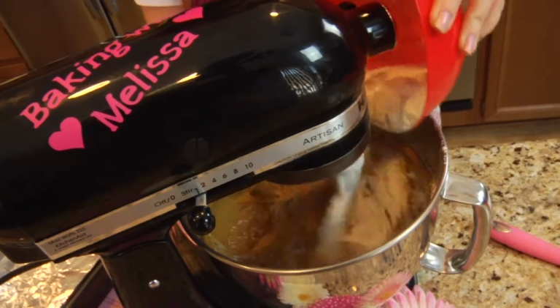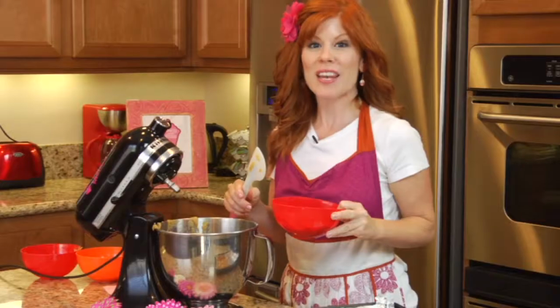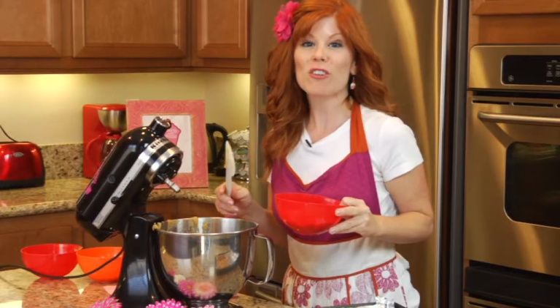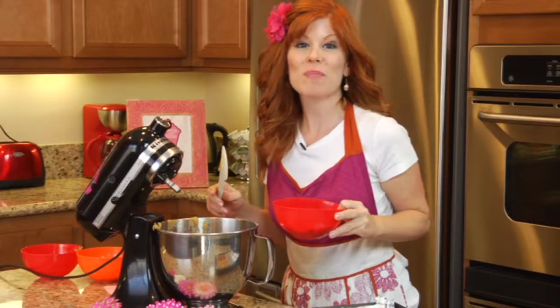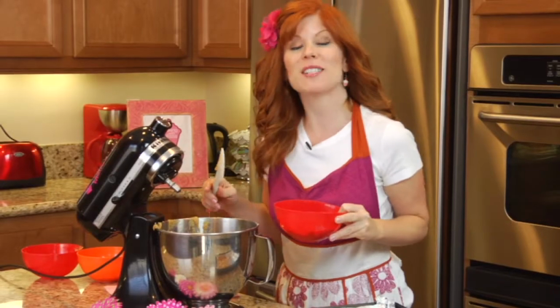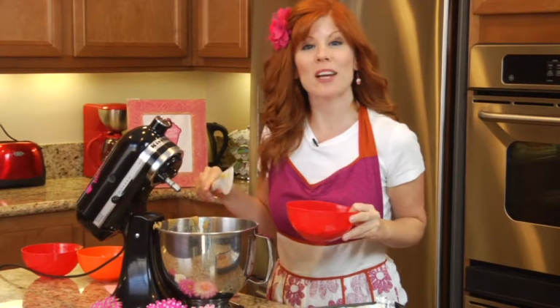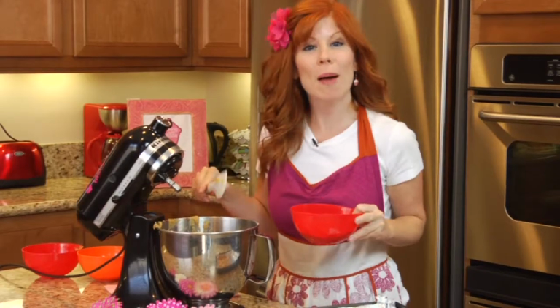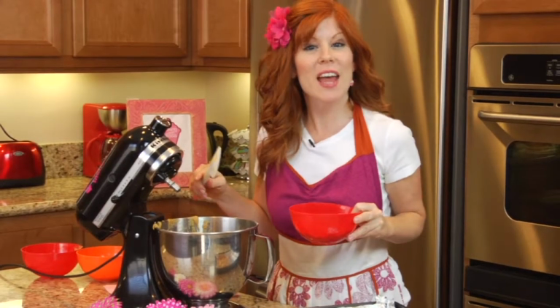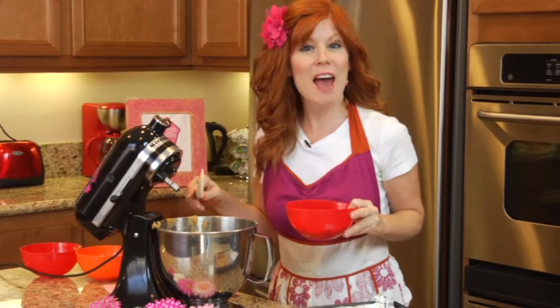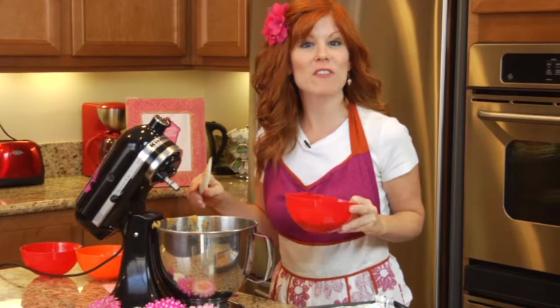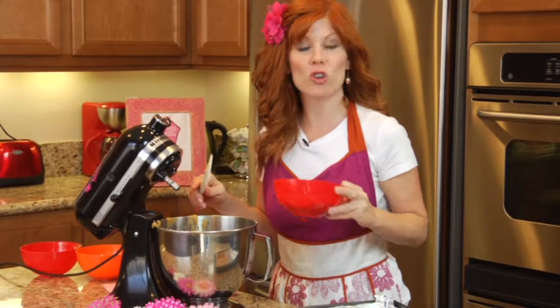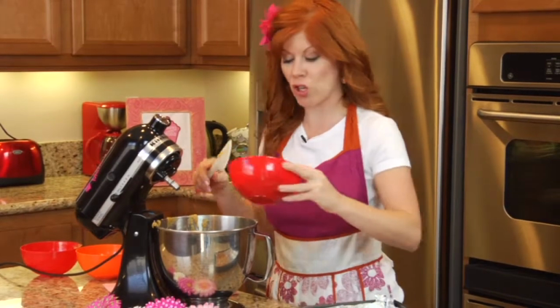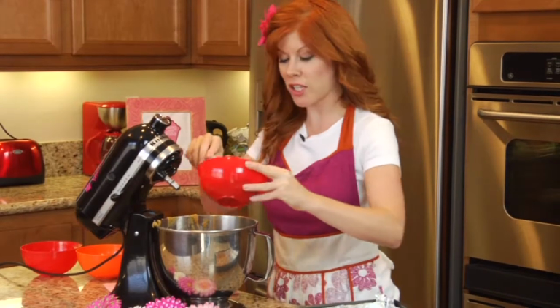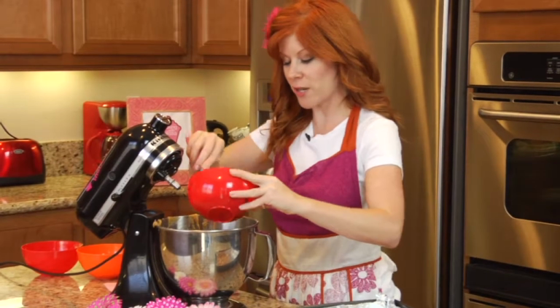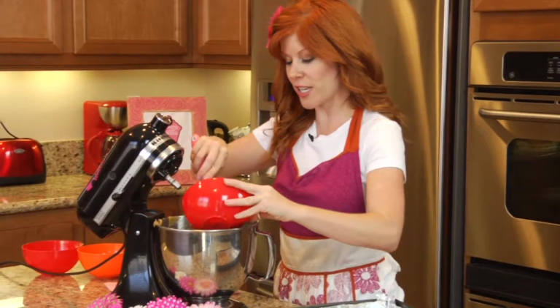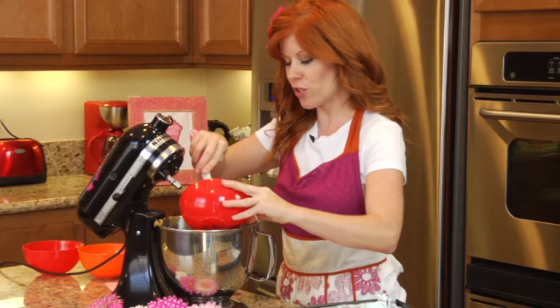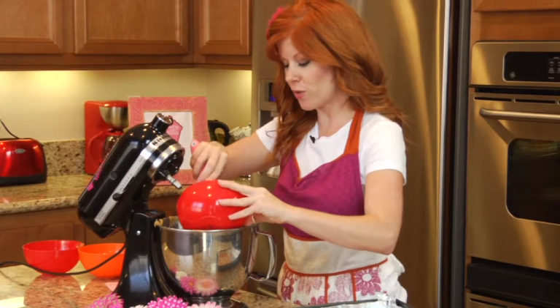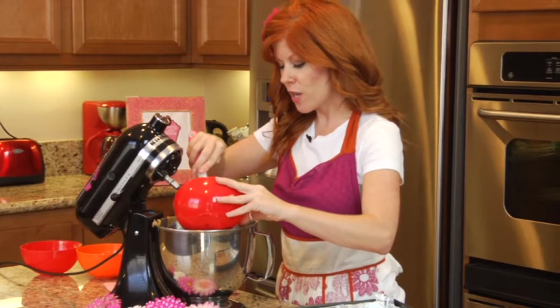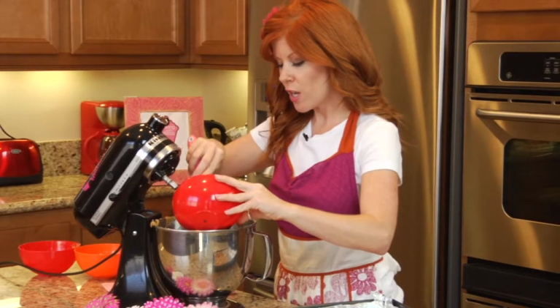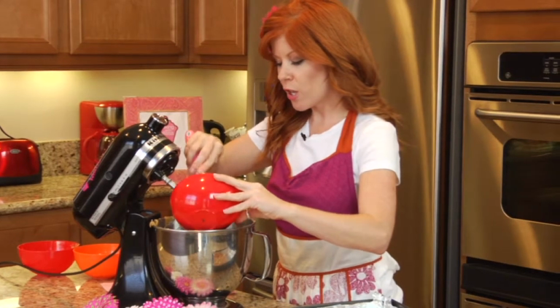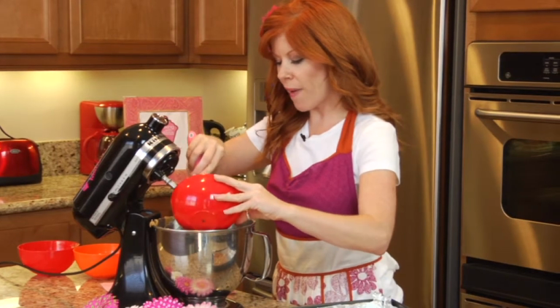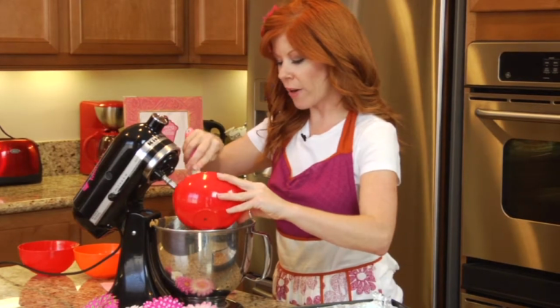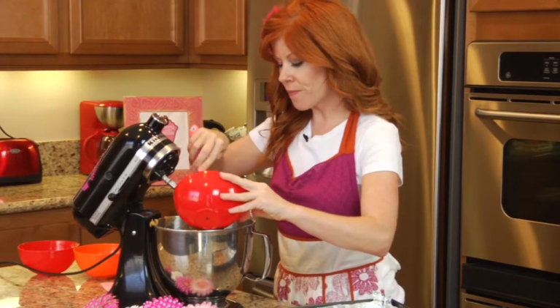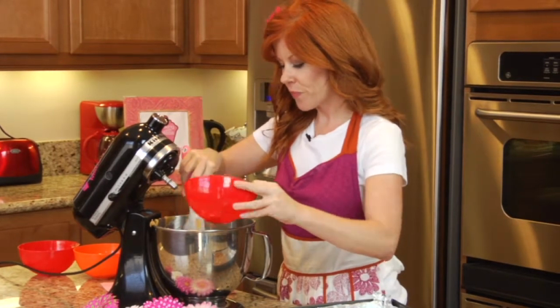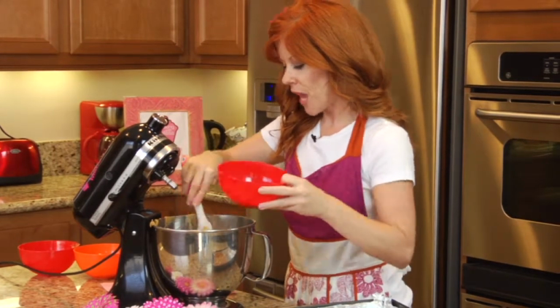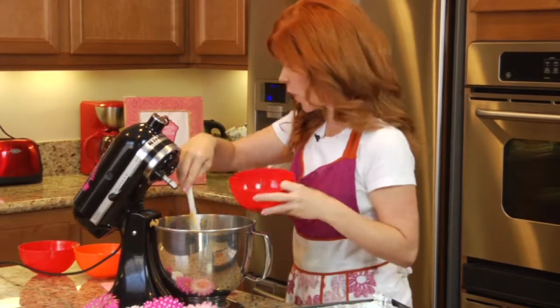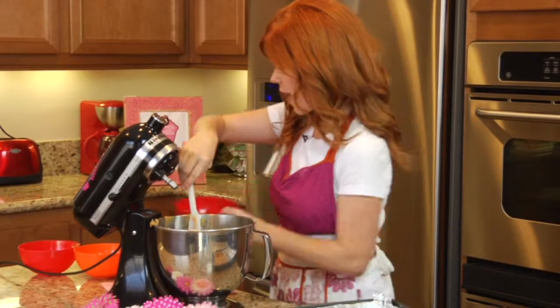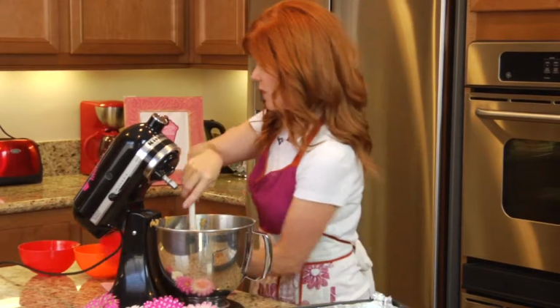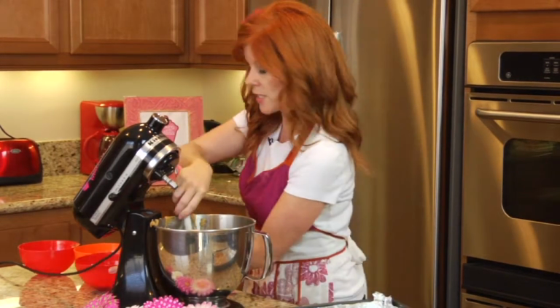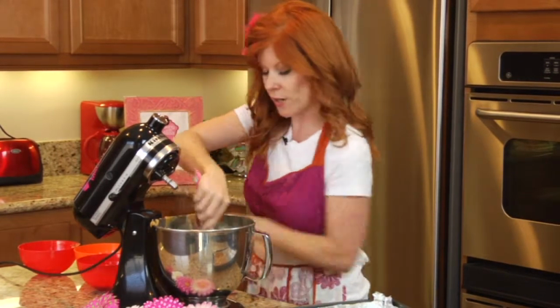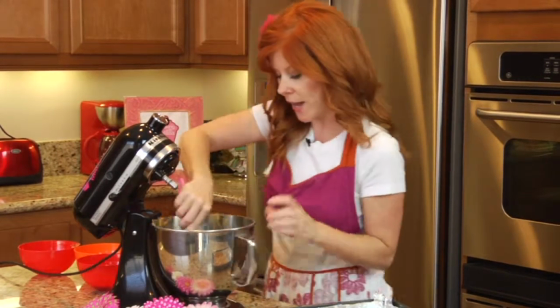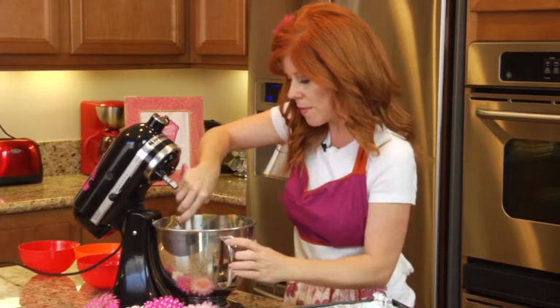Now you're gonna place about a cup and a half of your chocolate chips into your batter and go ahead and stir it up.